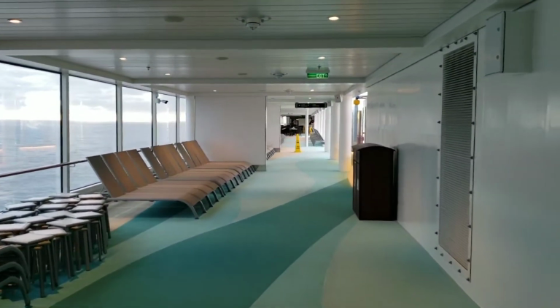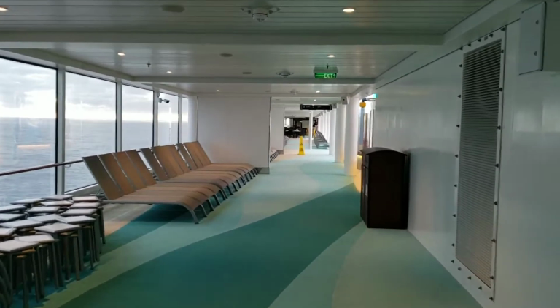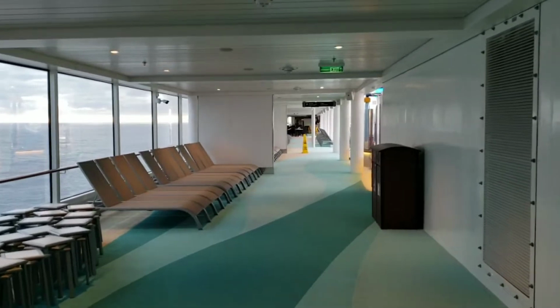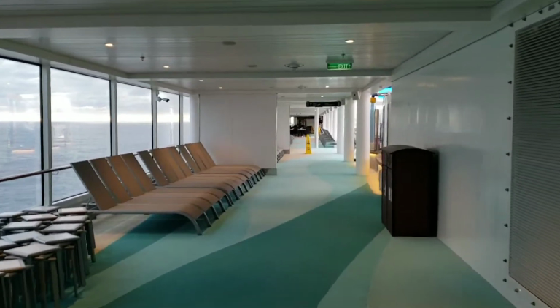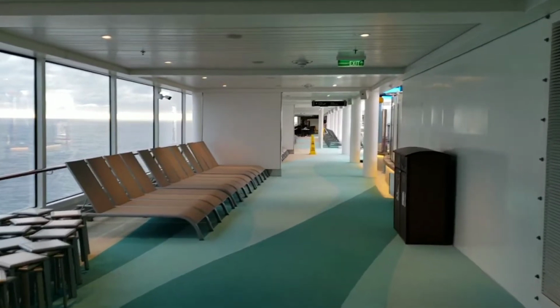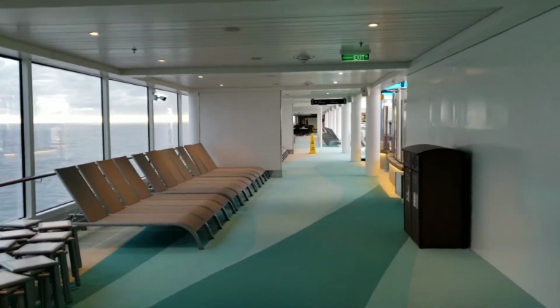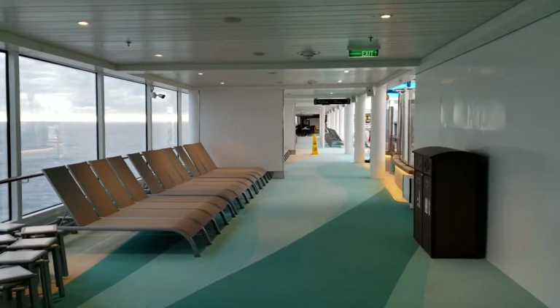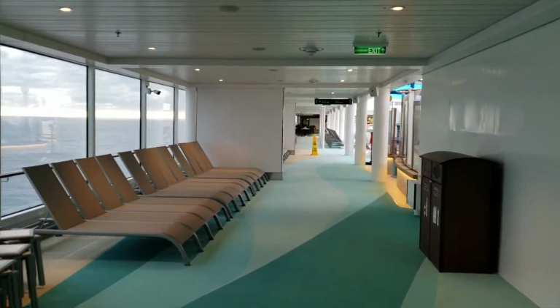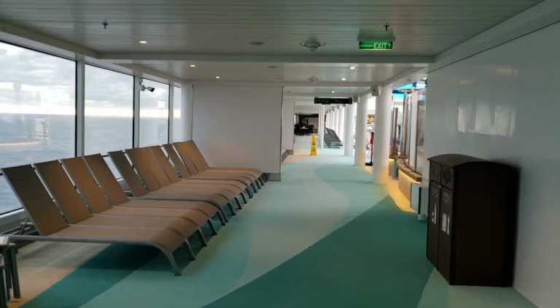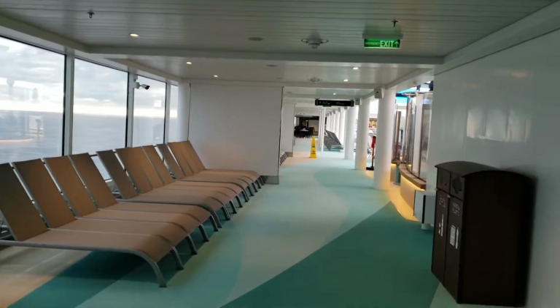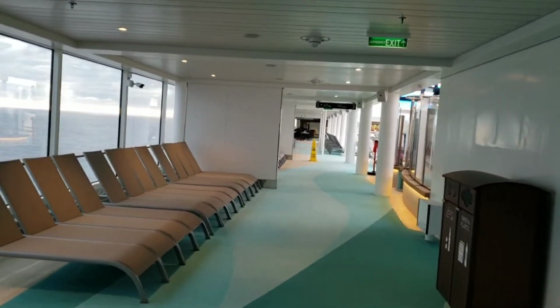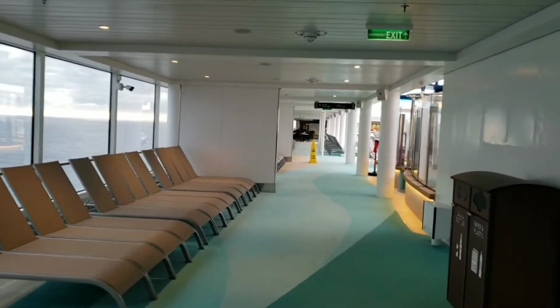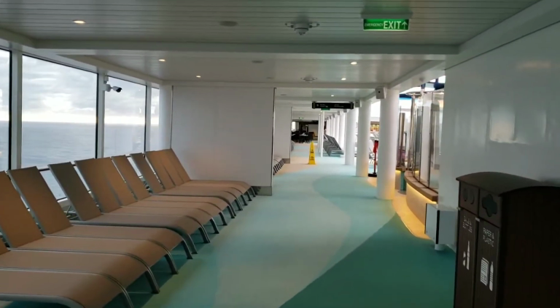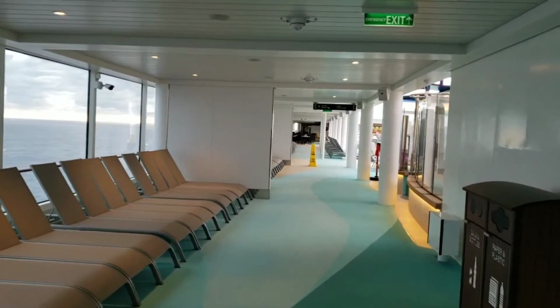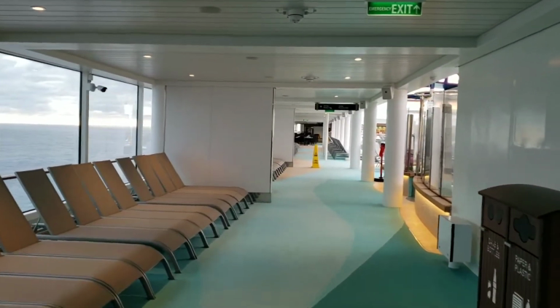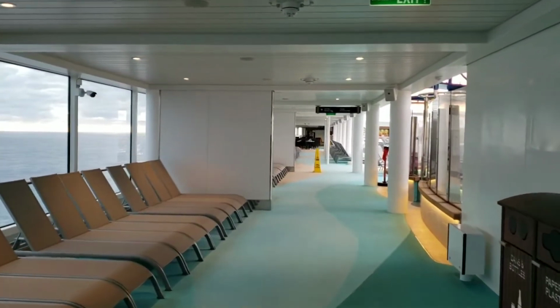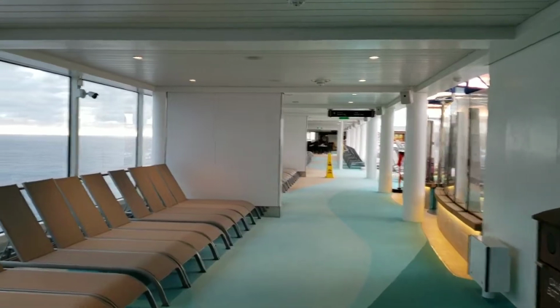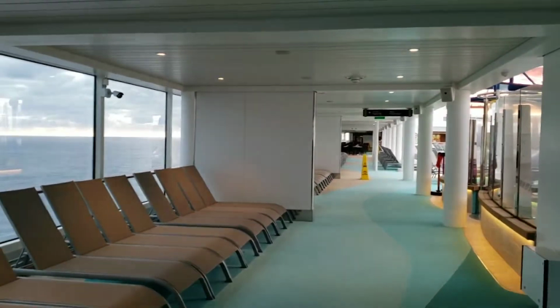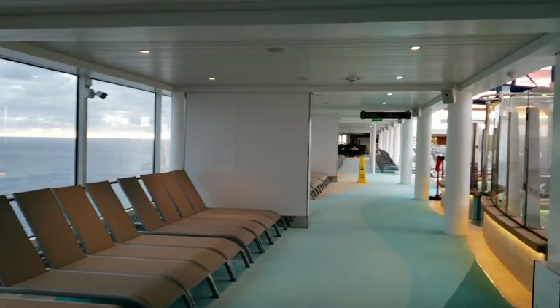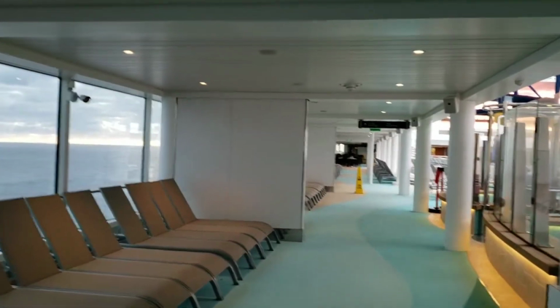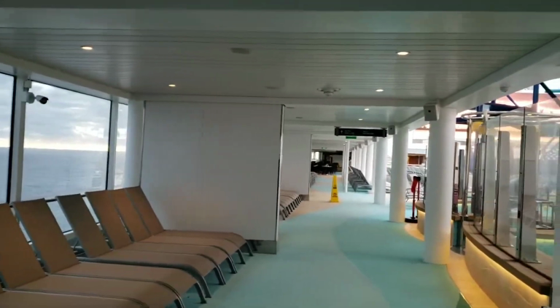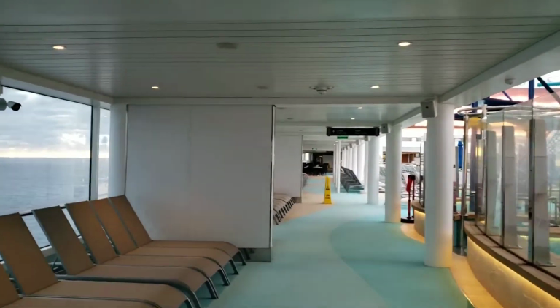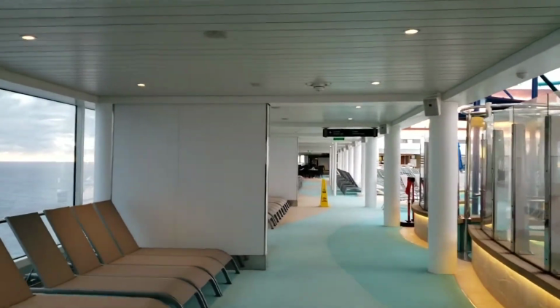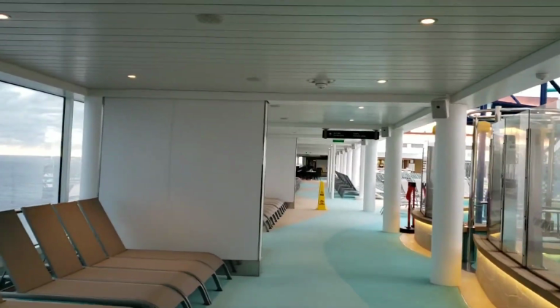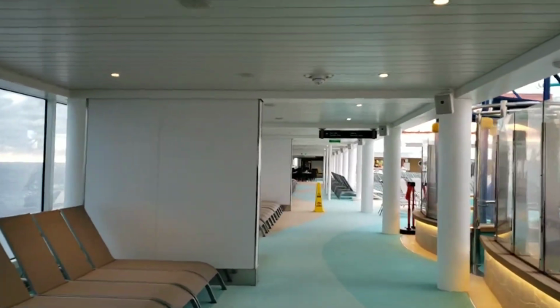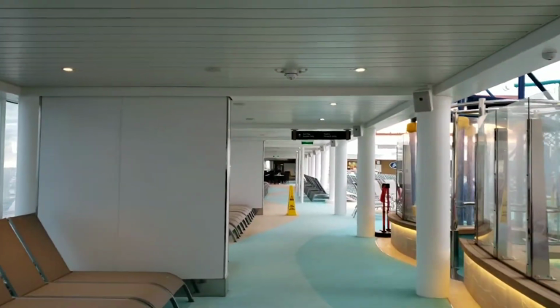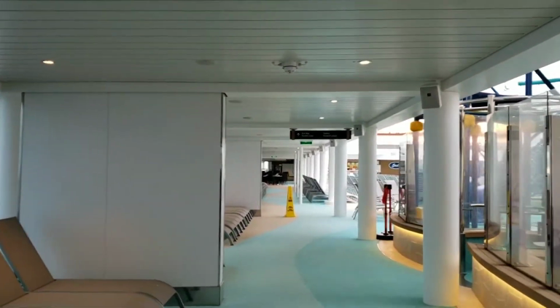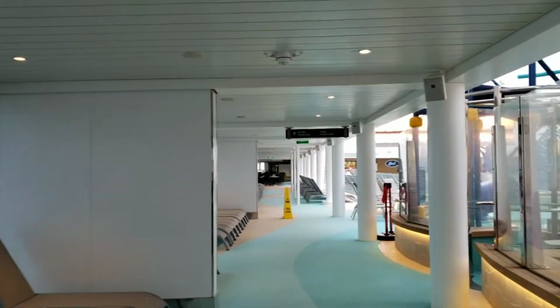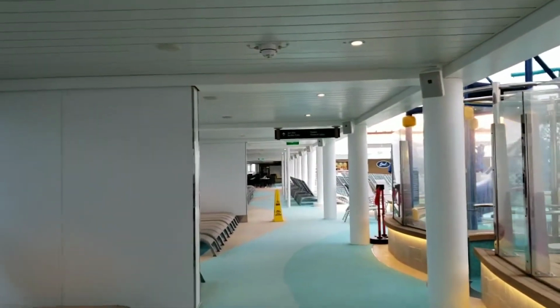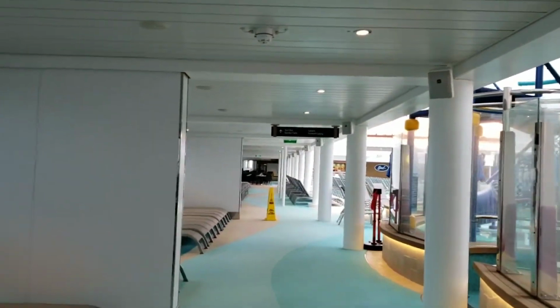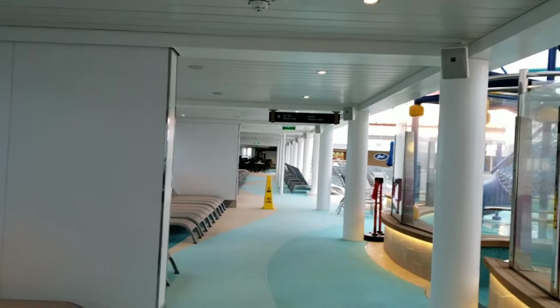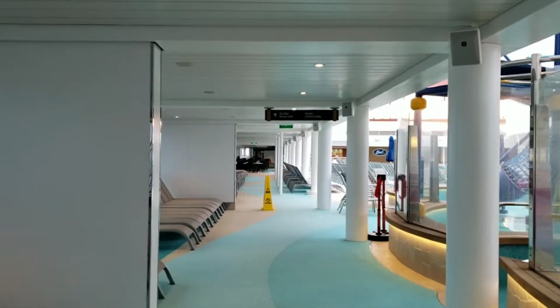Continuing to walk forward, I suppose on a normal day all these chairs would be set up here. This is sort of enclosed, so on a bad weather day or a windy day this would be a nice place to hang out.